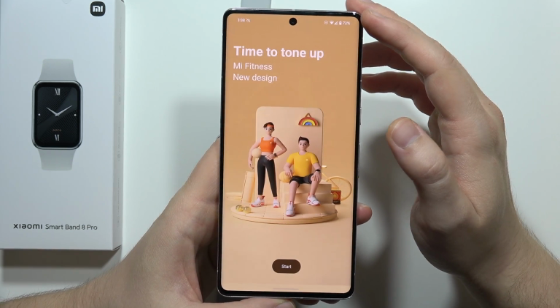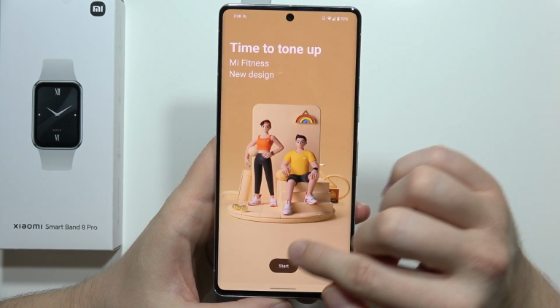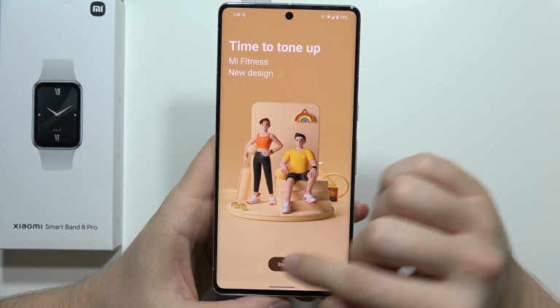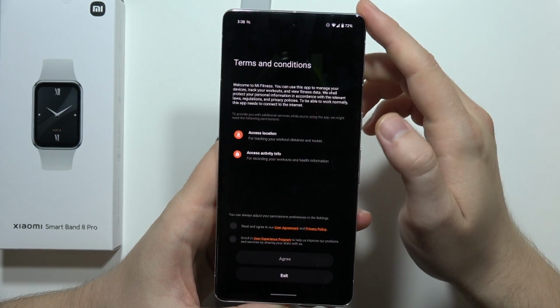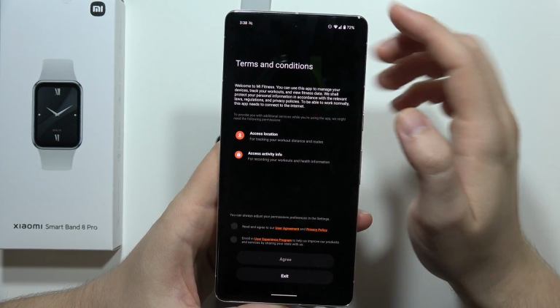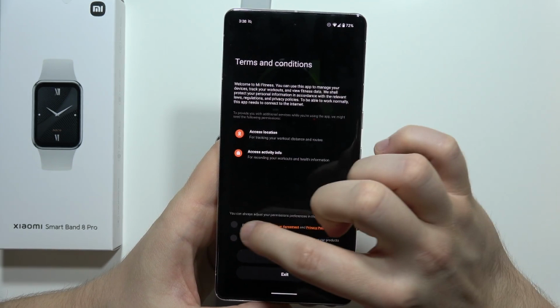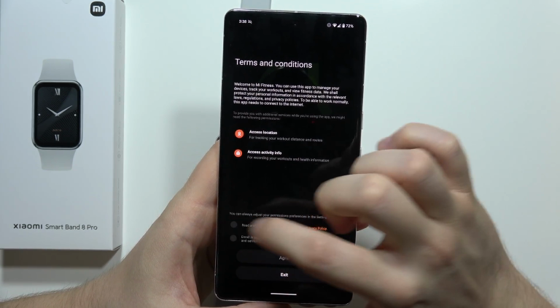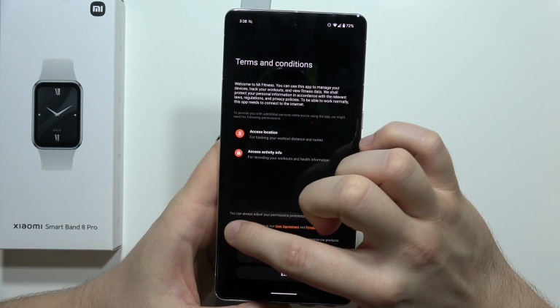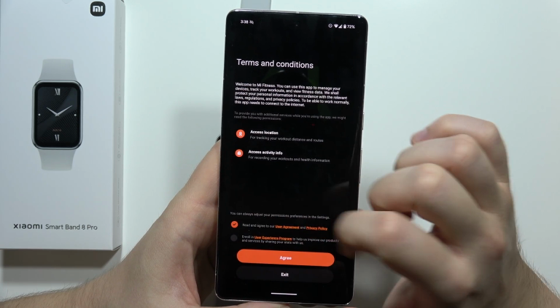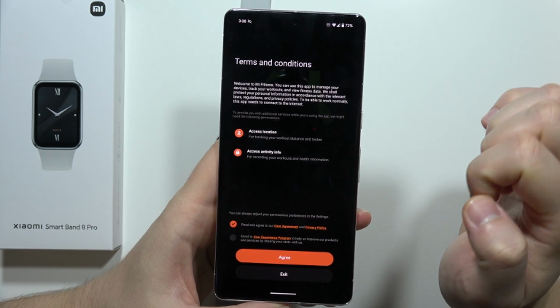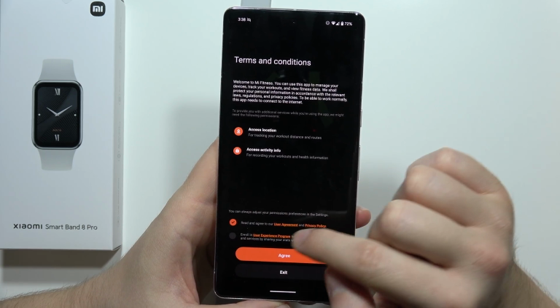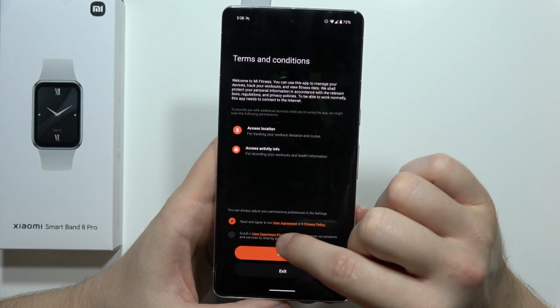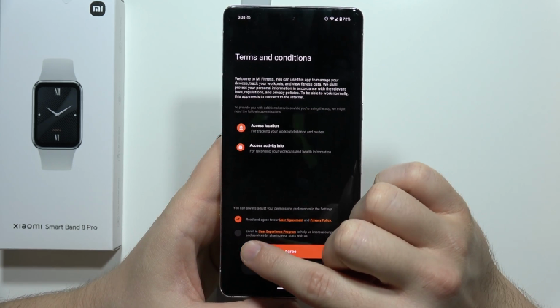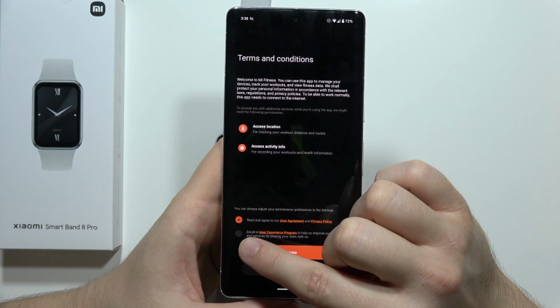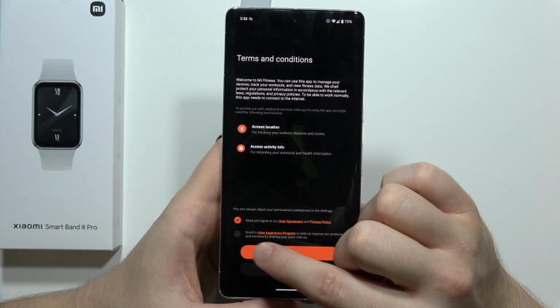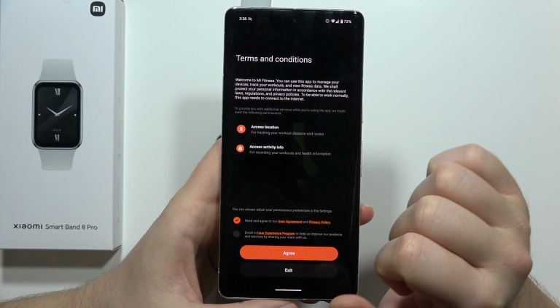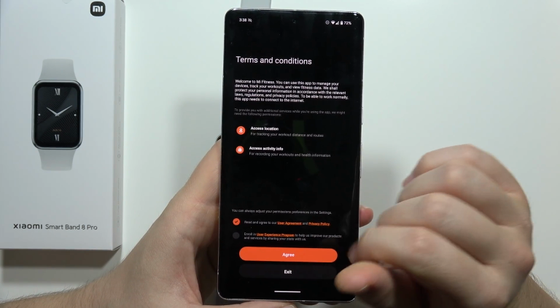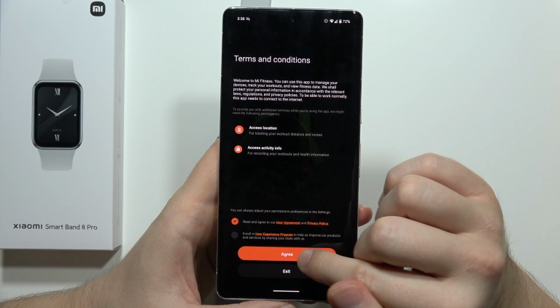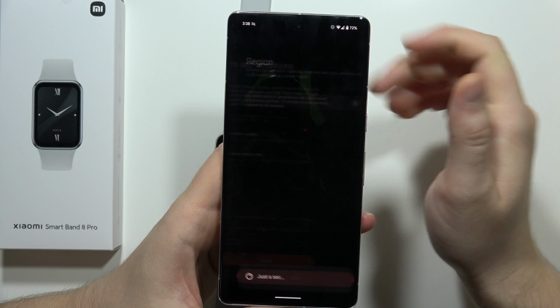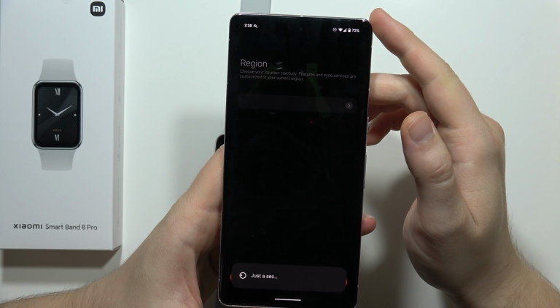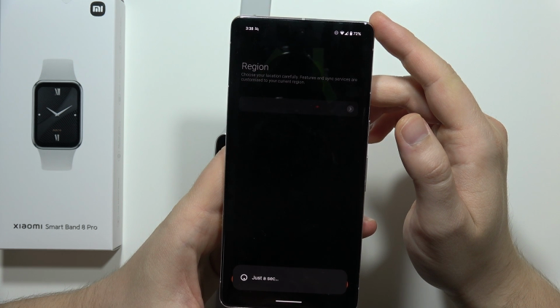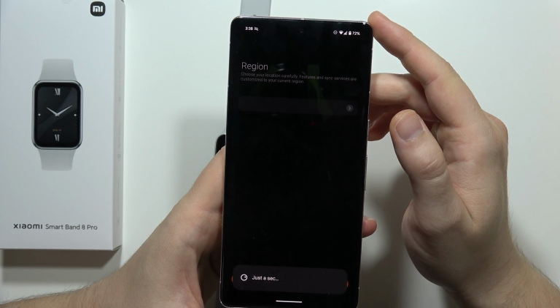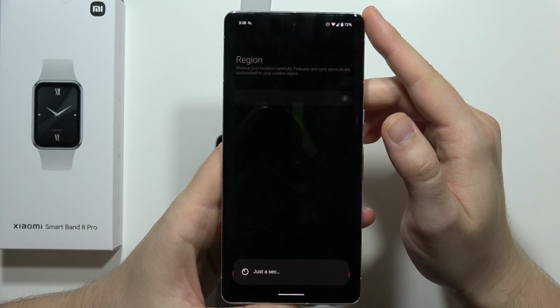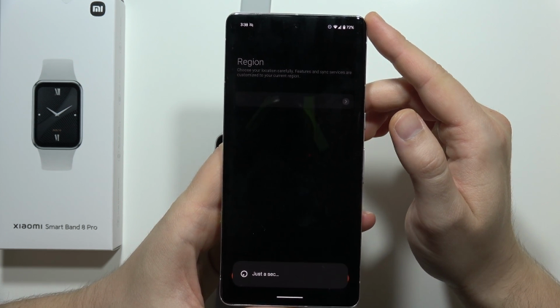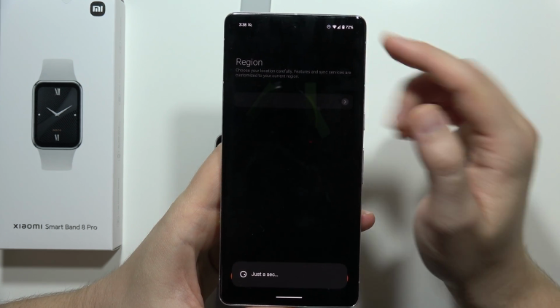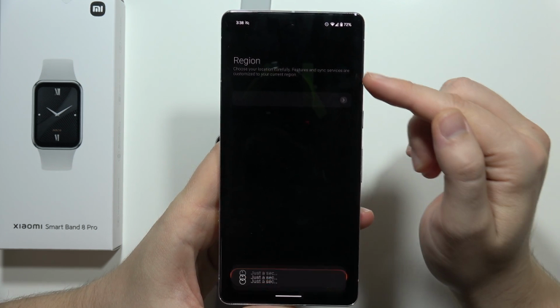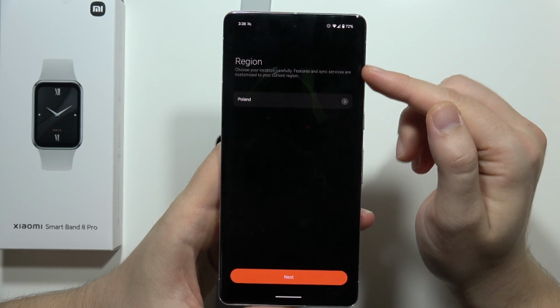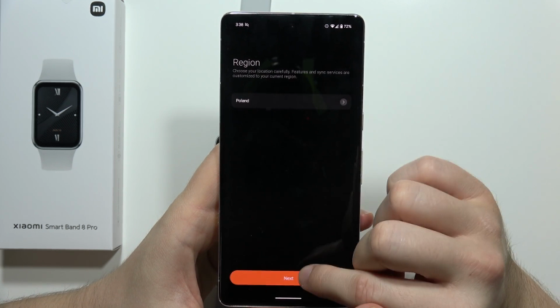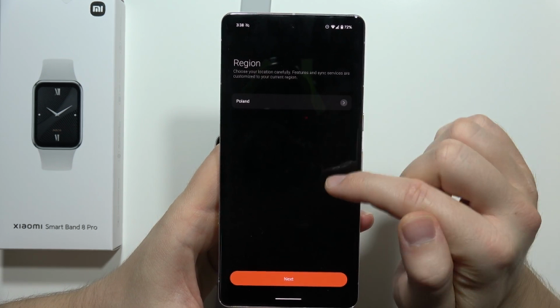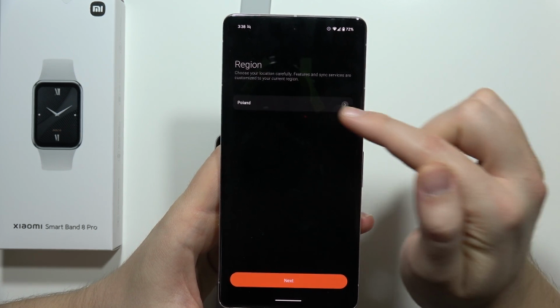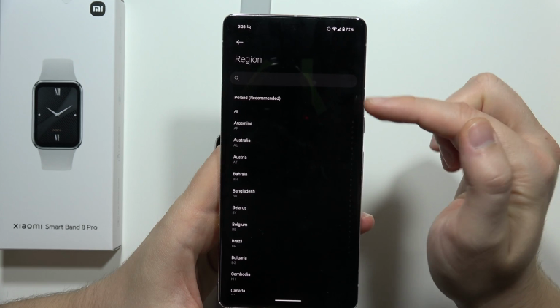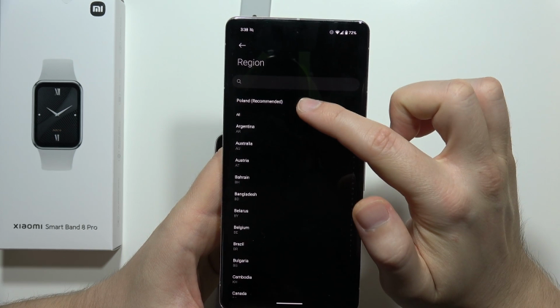Now wait for the installation process and open it. Click open, tap start, and accept the agreement. You don't have to enroll in the user experience program — you can just click agree. From this screen you will have to select your region. In my case it's Poland.